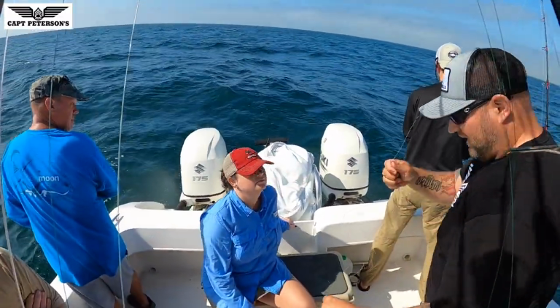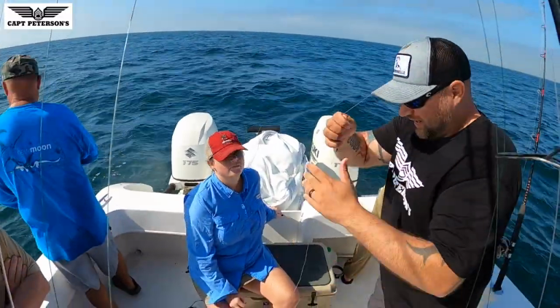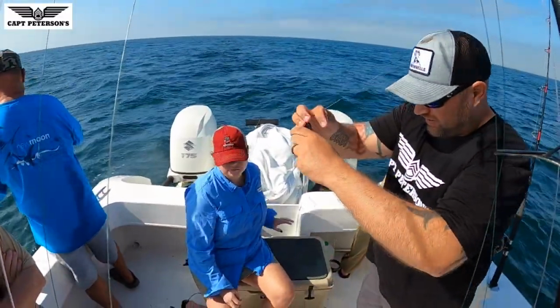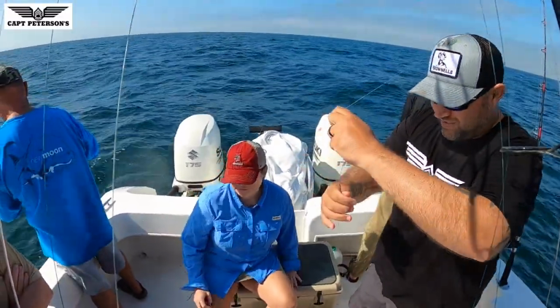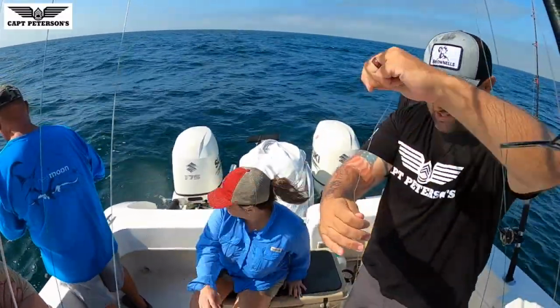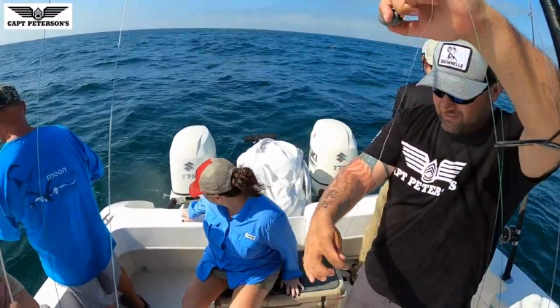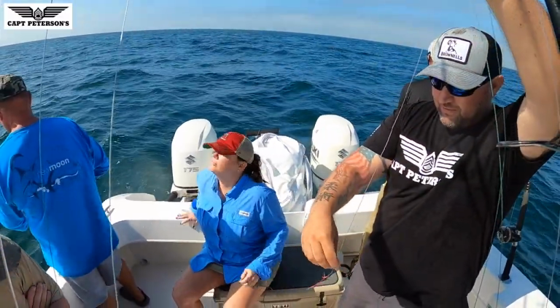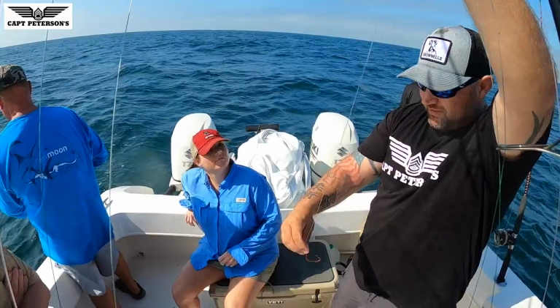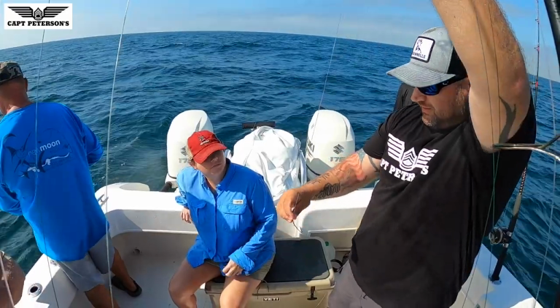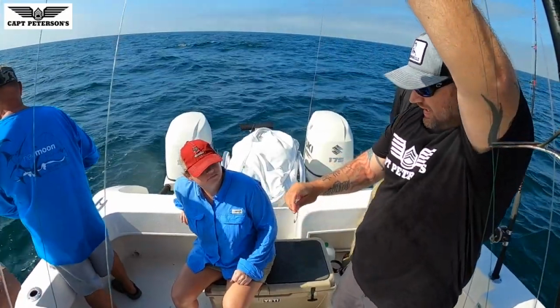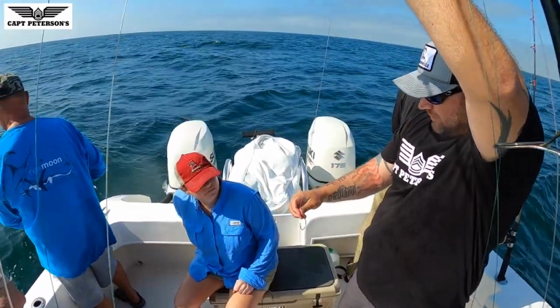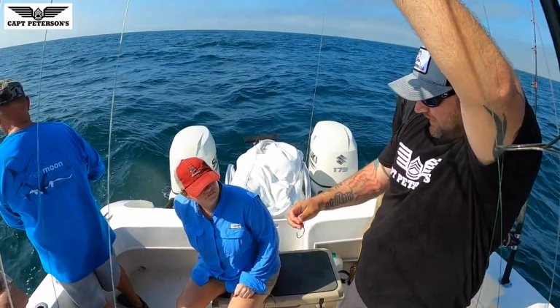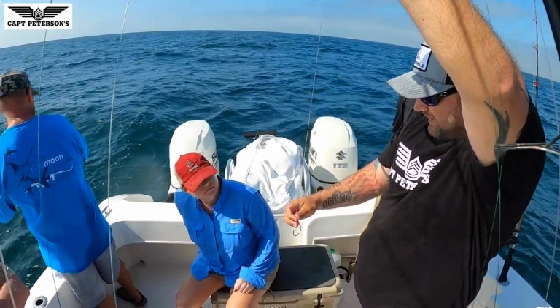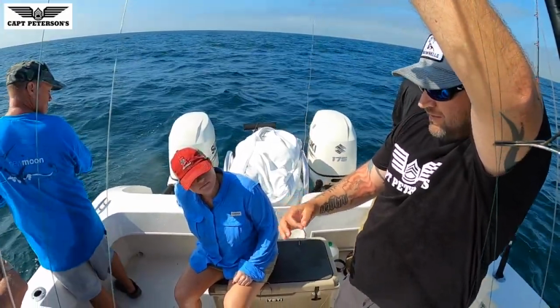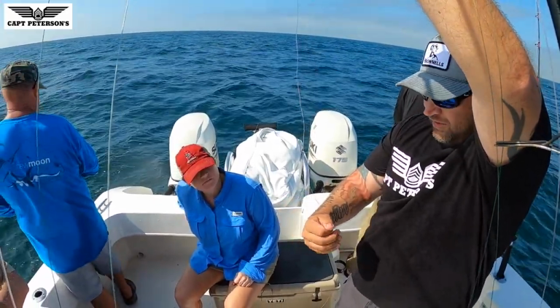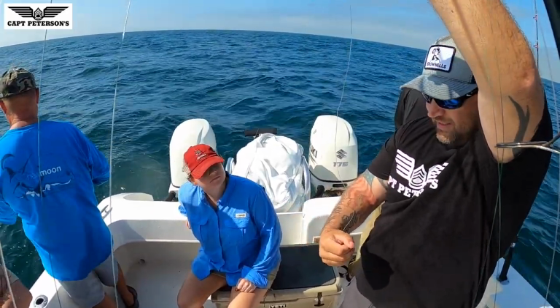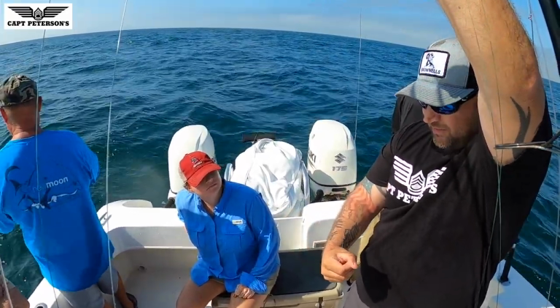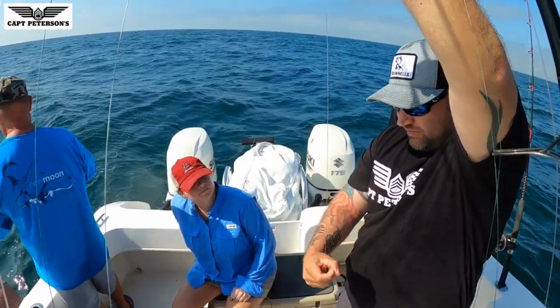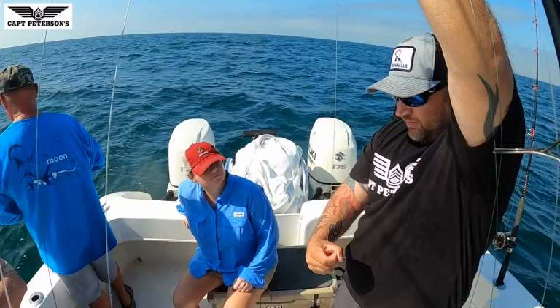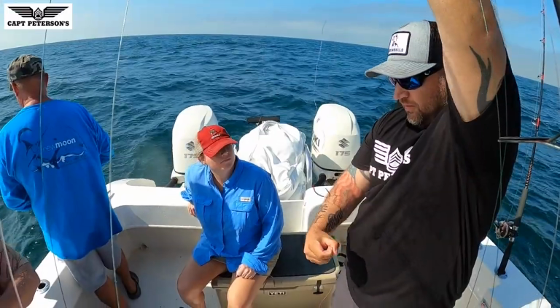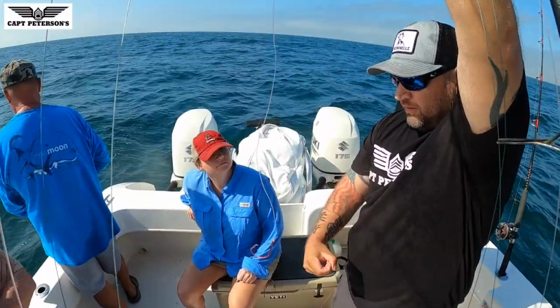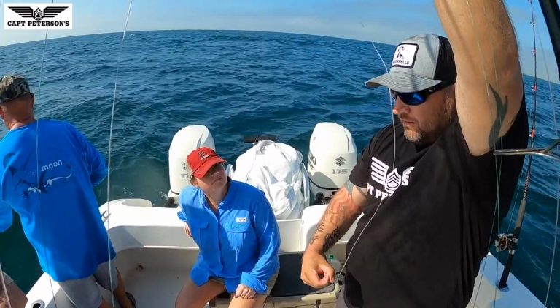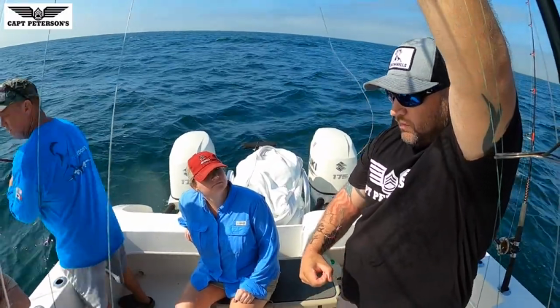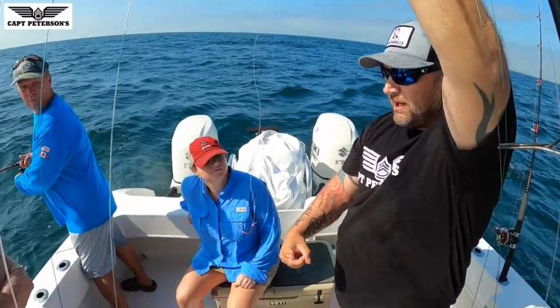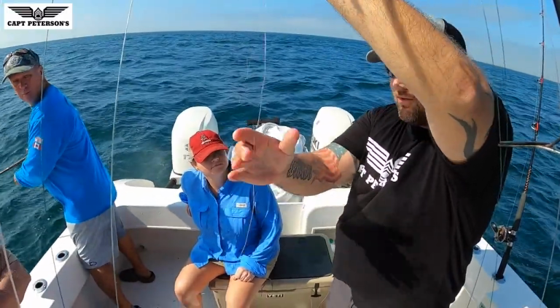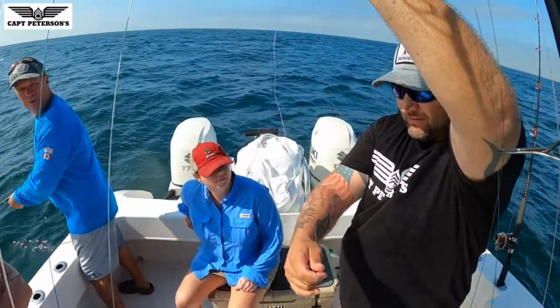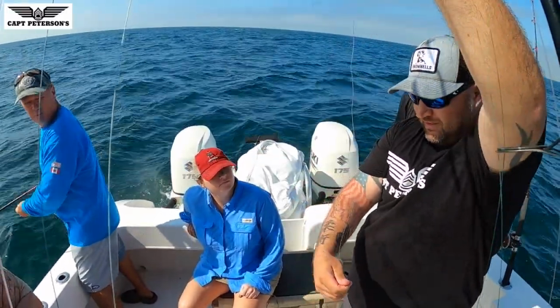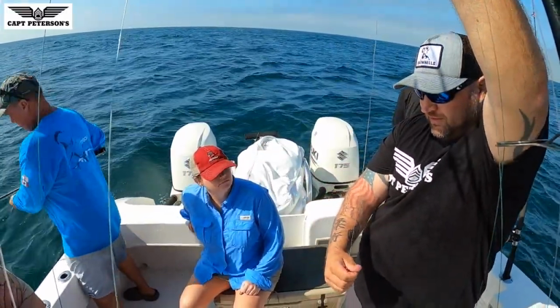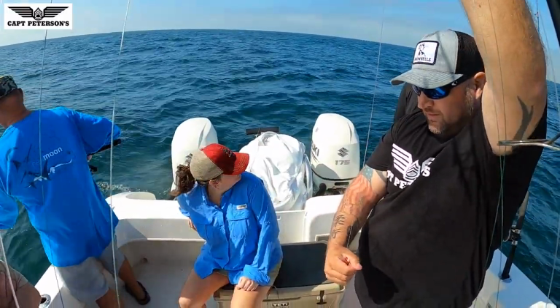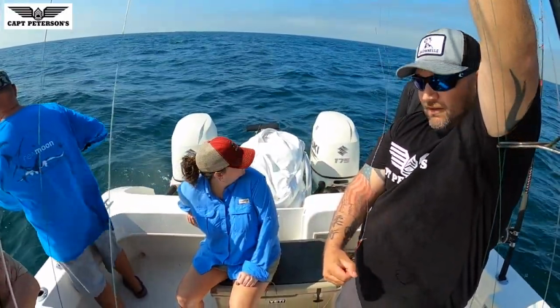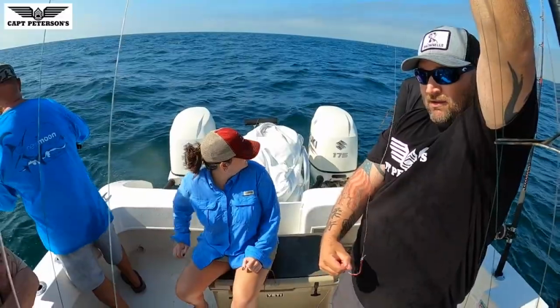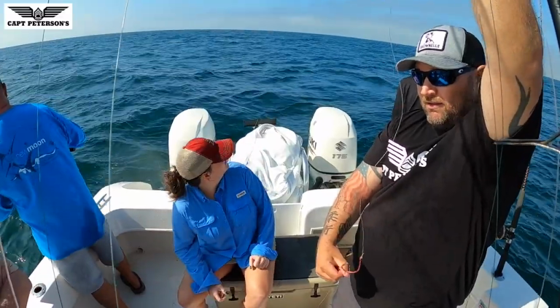Alright, so we got this hook here. See how it's got that thing that comes in? You can go like this, pull it straight through — won't hook me. See that?